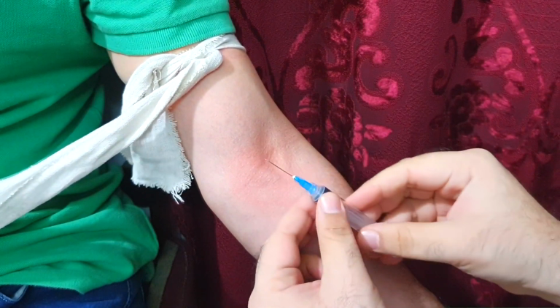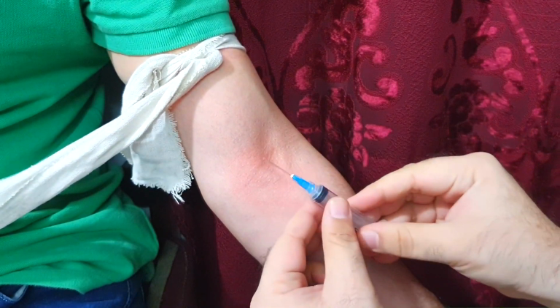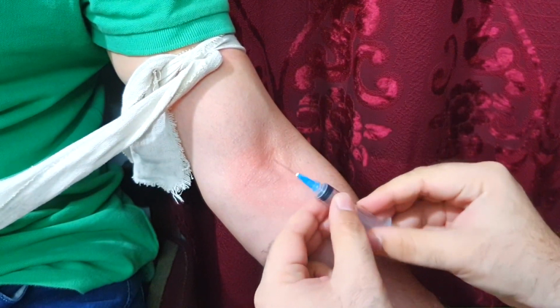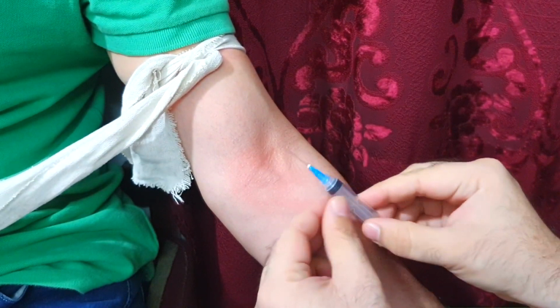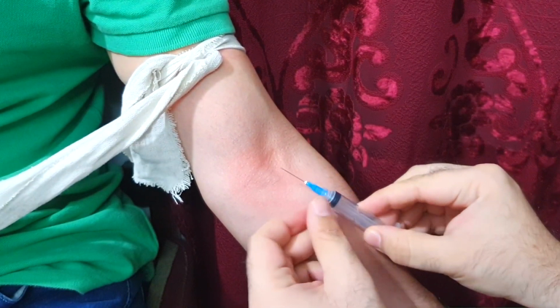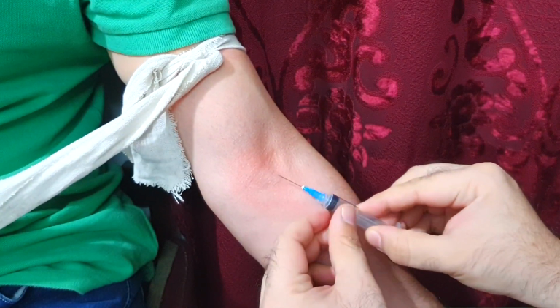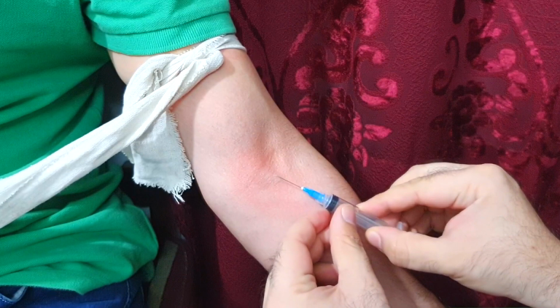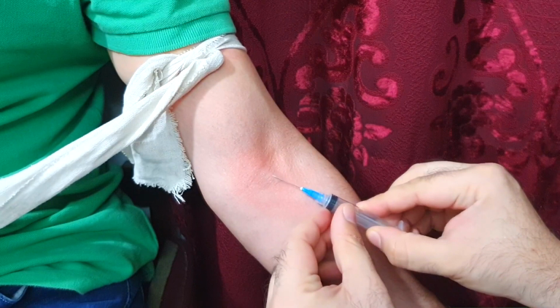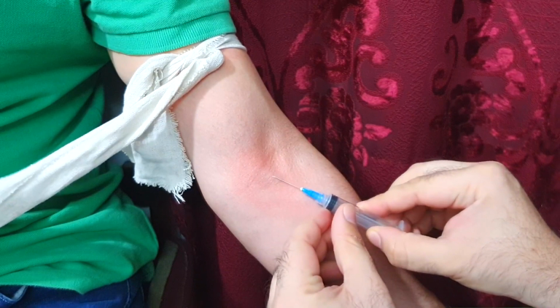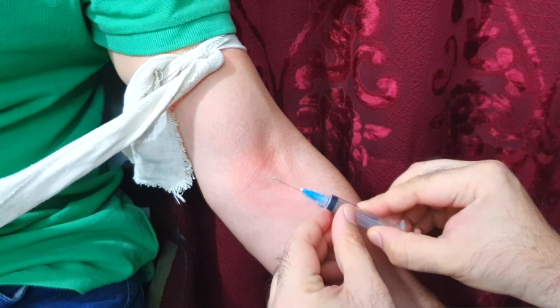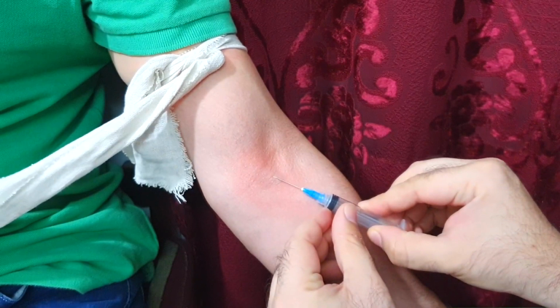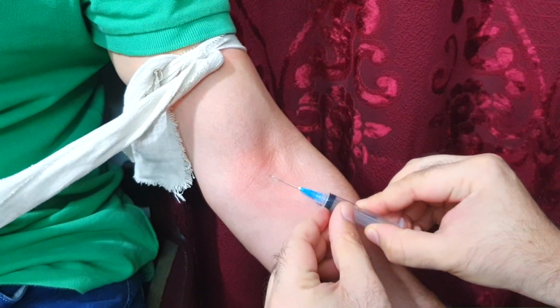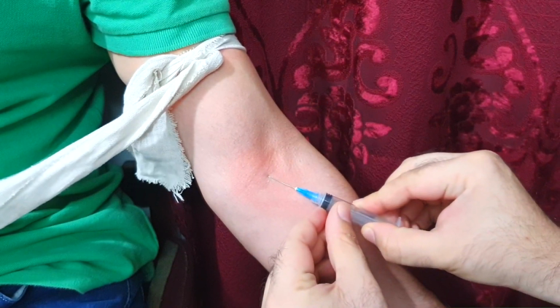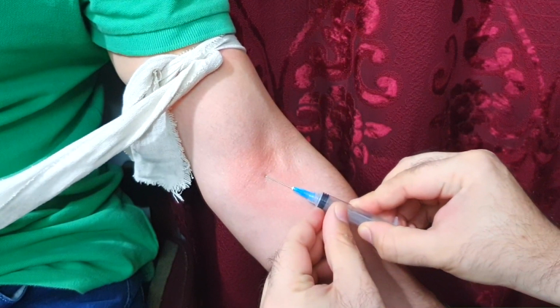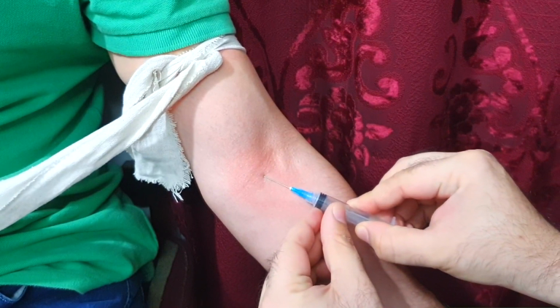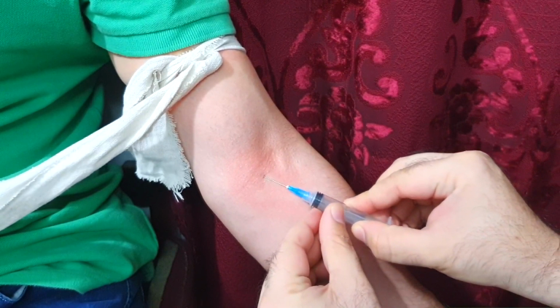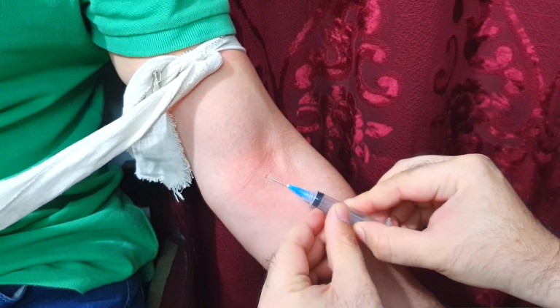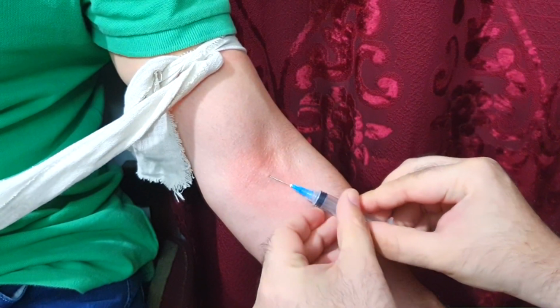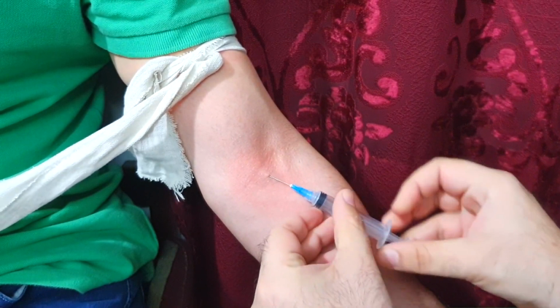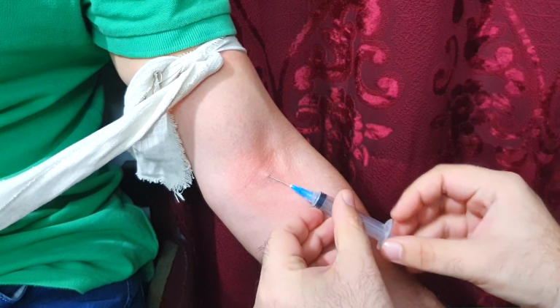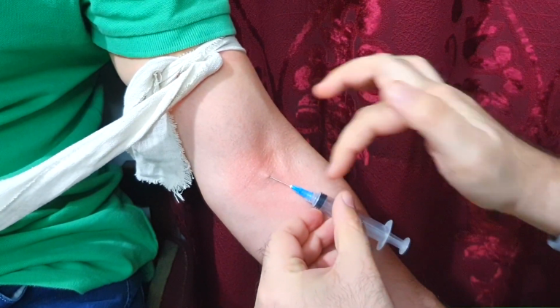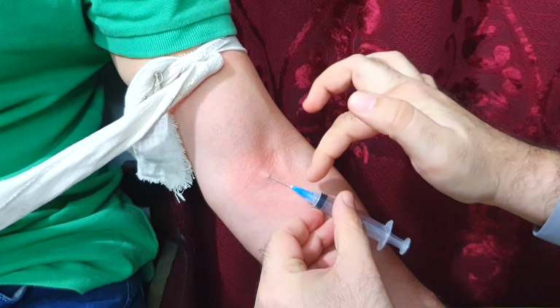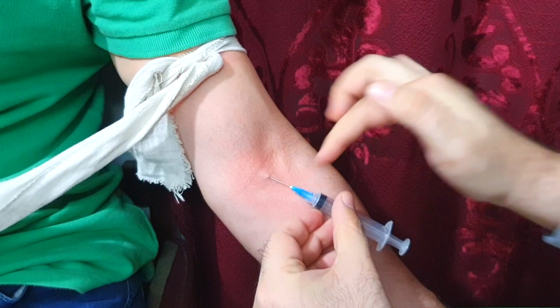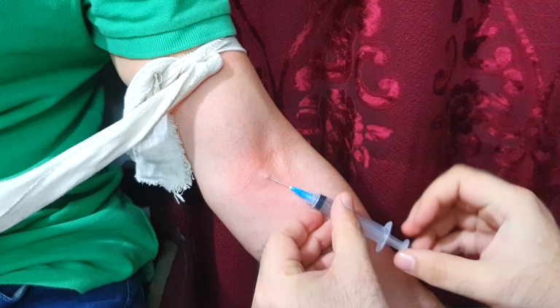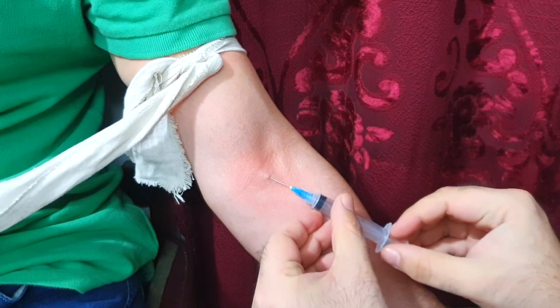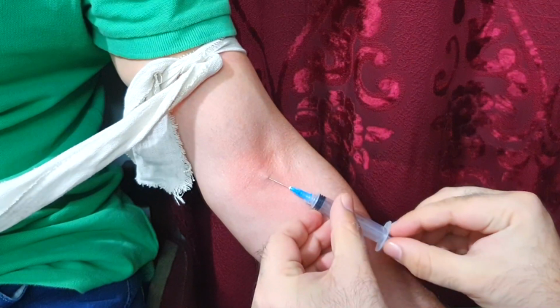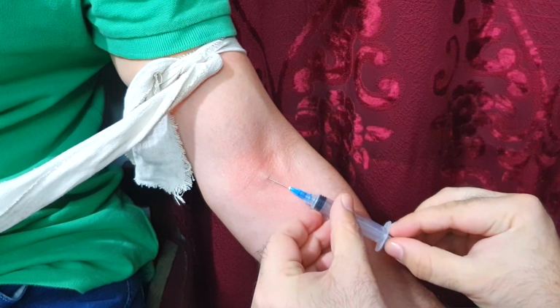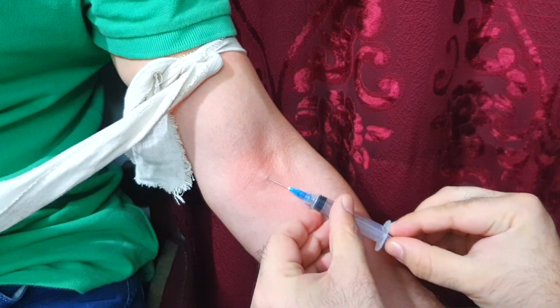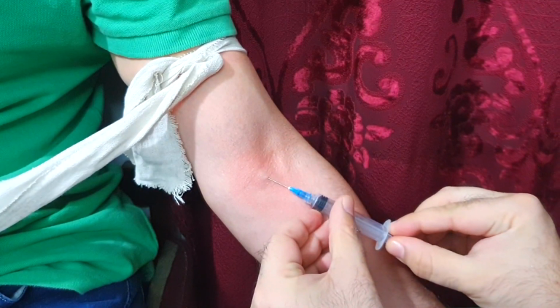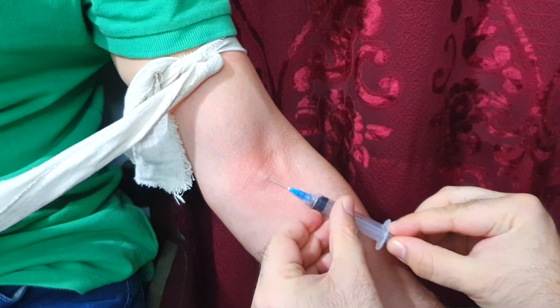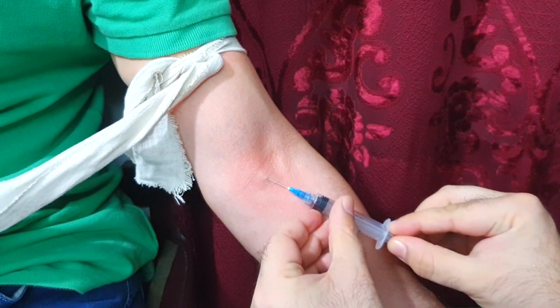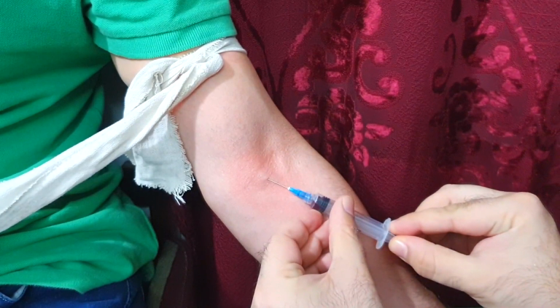Insert the syringe into the vein at about 15 to 20 degrees to the skin. When you see blood in the needle base, pull the plunger and draw the blood sample into the syringe.